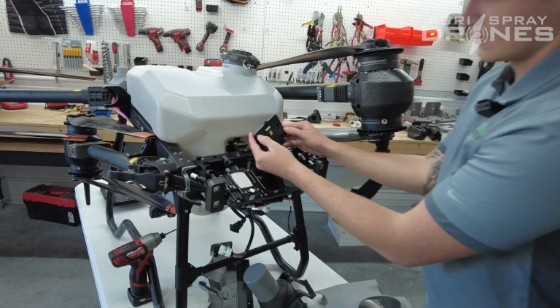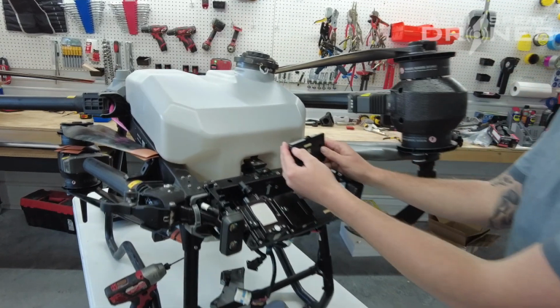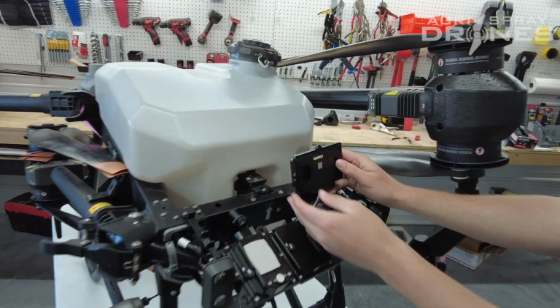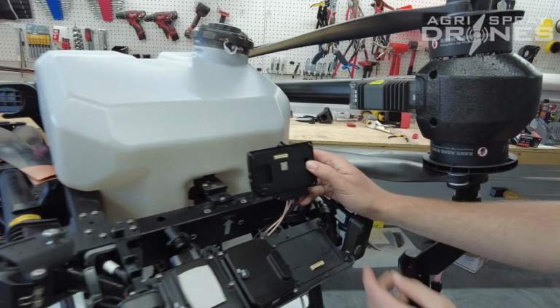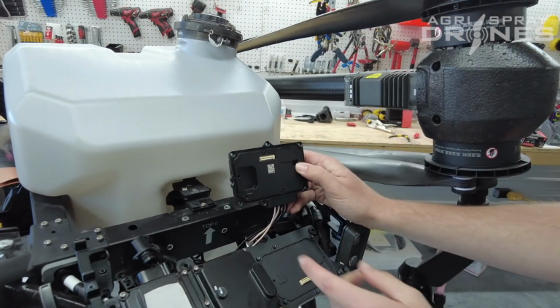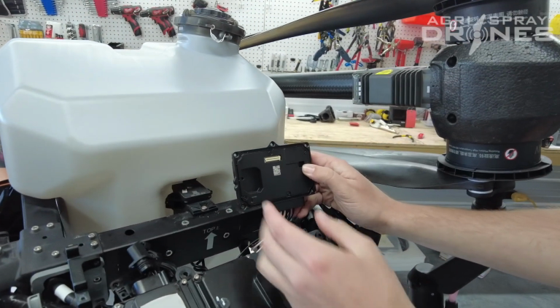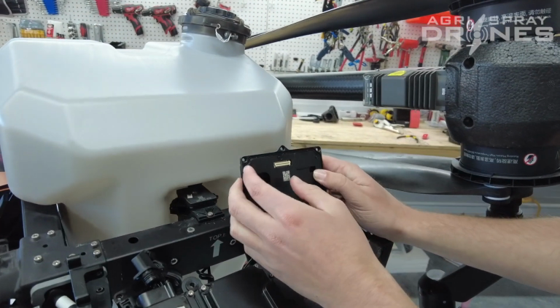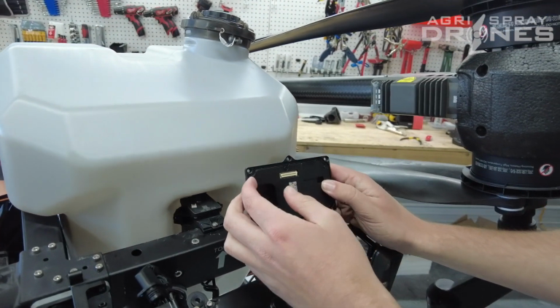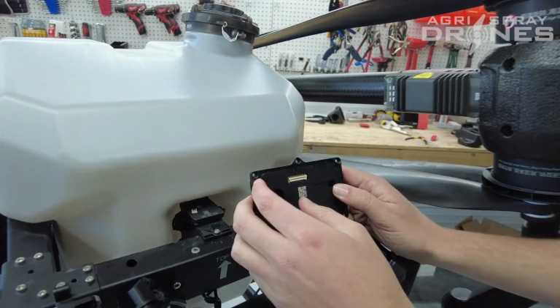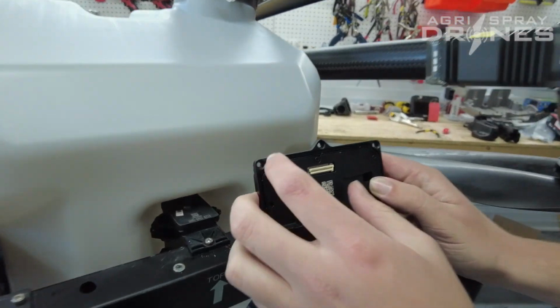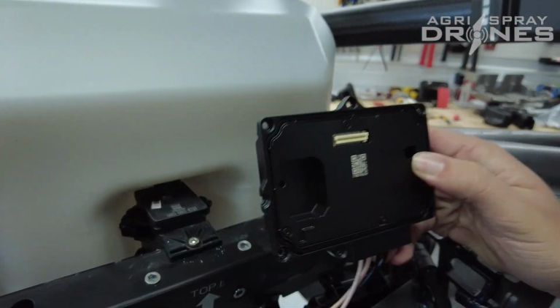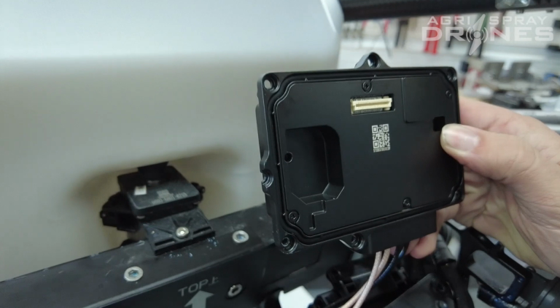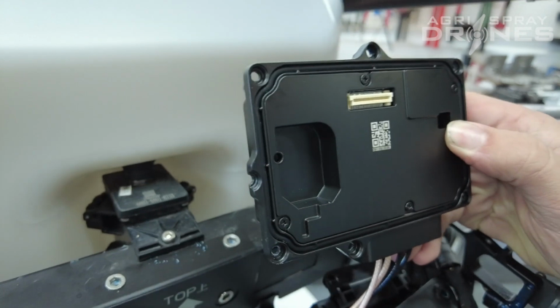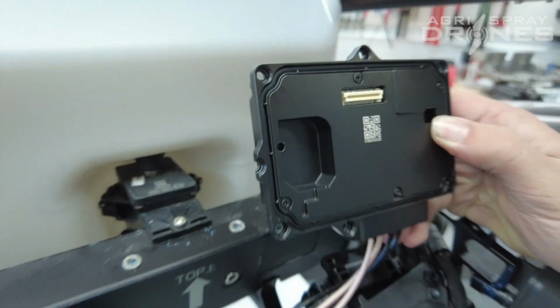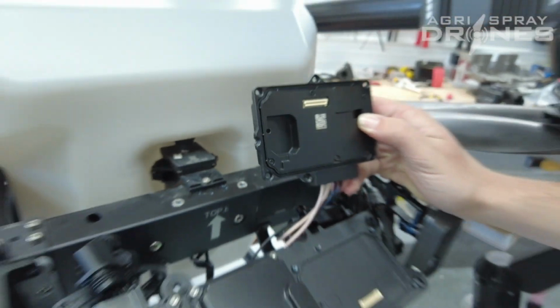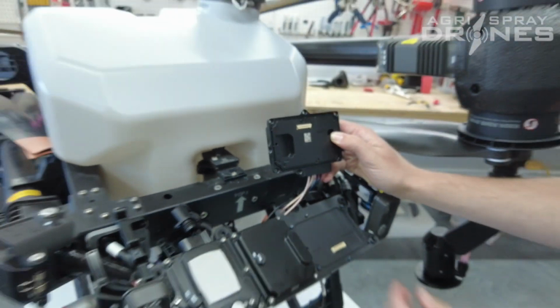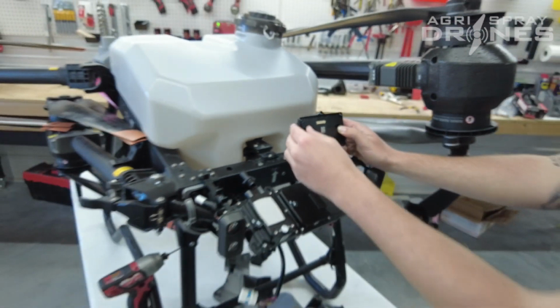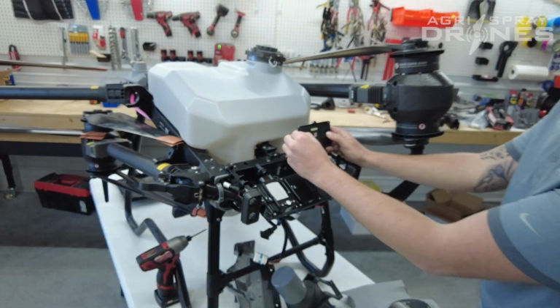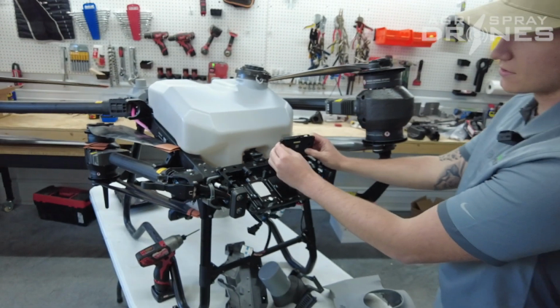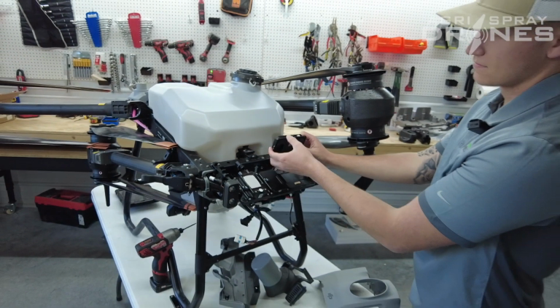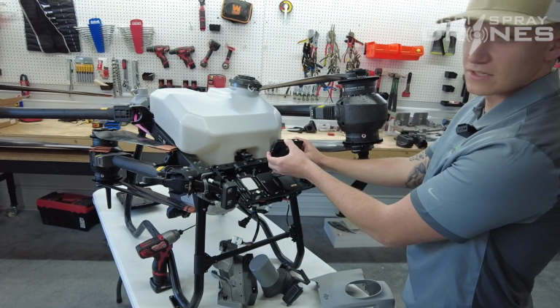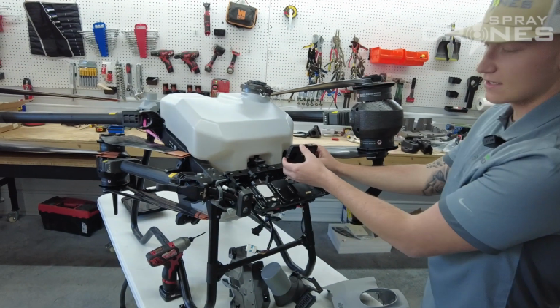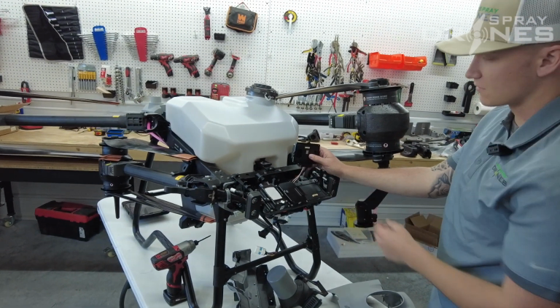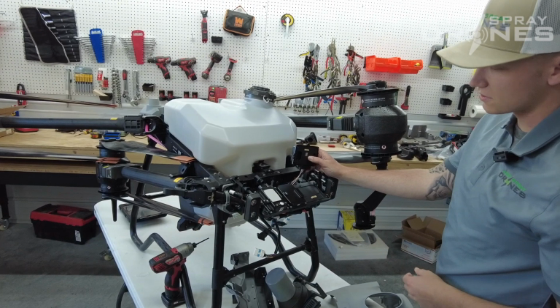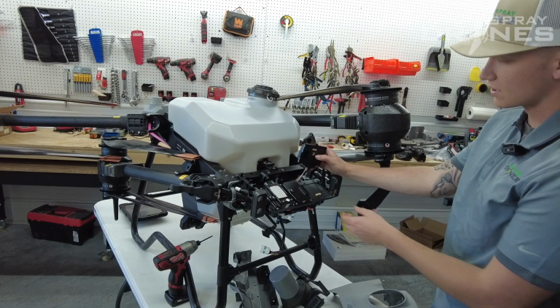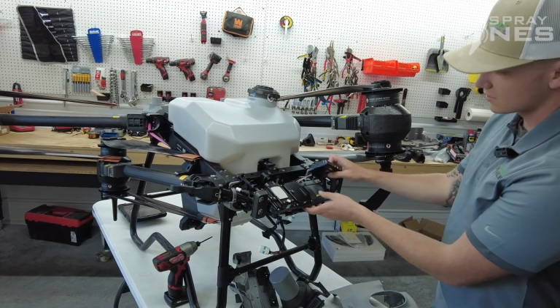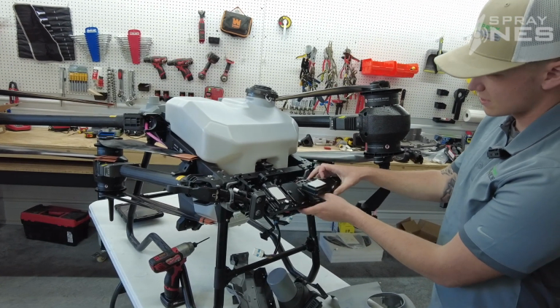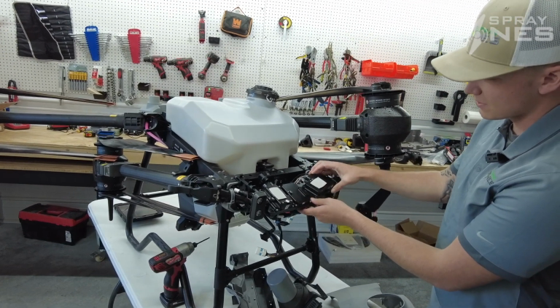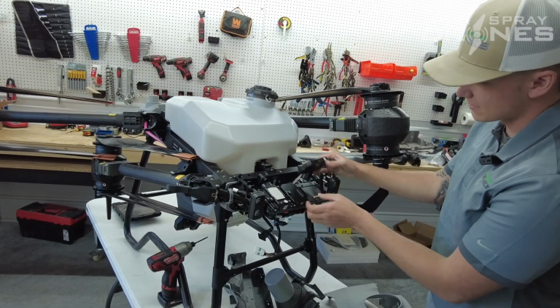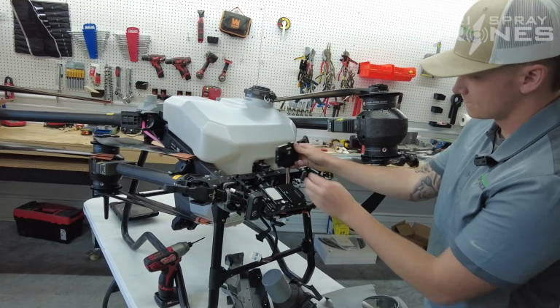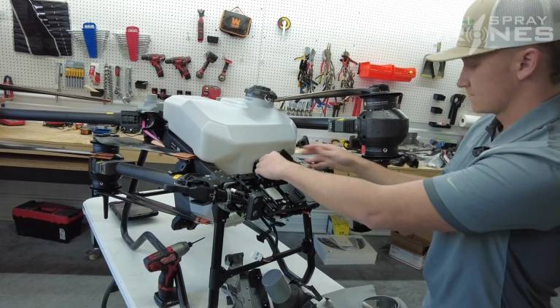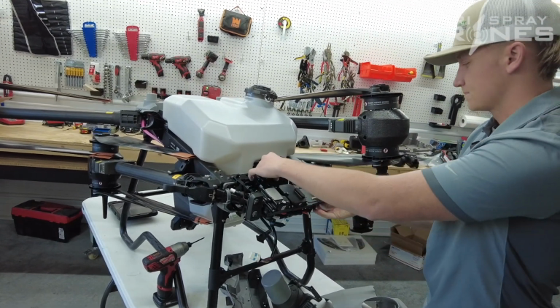And then once you take your modules off, you want to make sure that you keep your gasket in there. It's very important you don't lose that — make sure it's sealed tight so water and debris keeps from going in there.